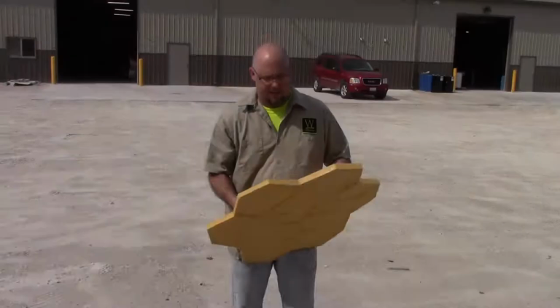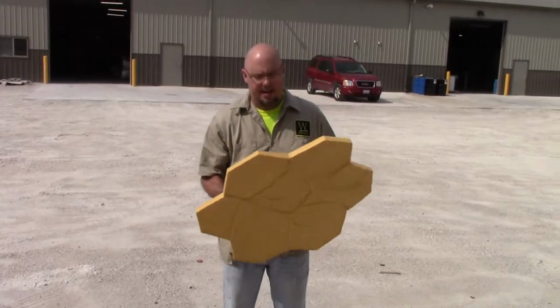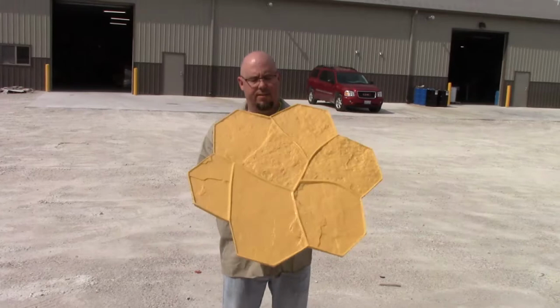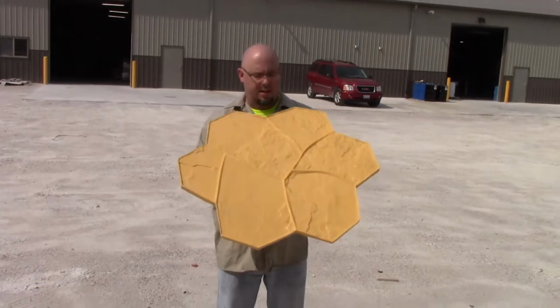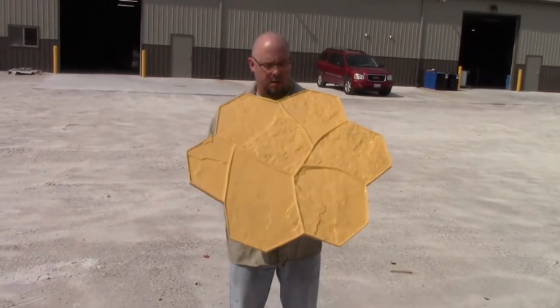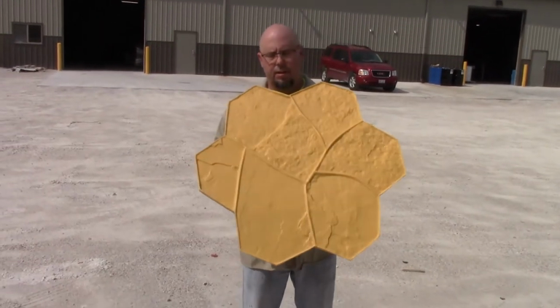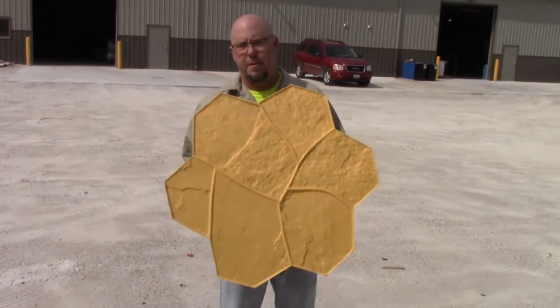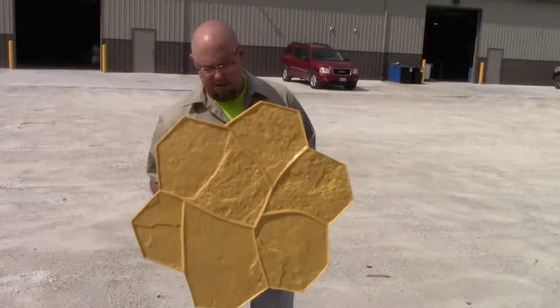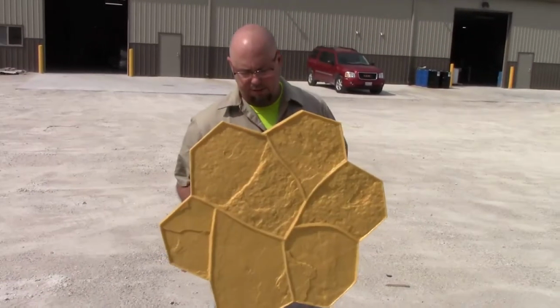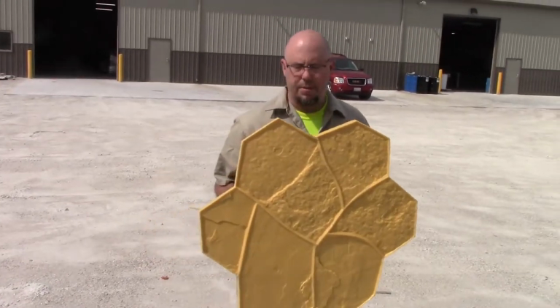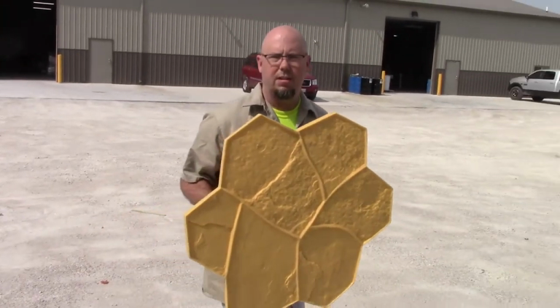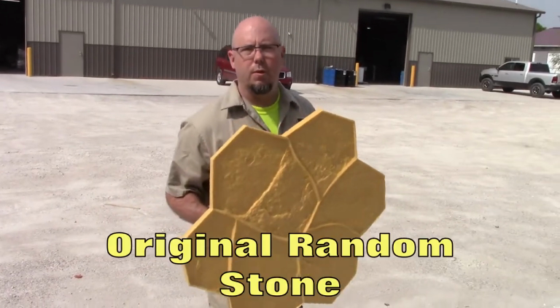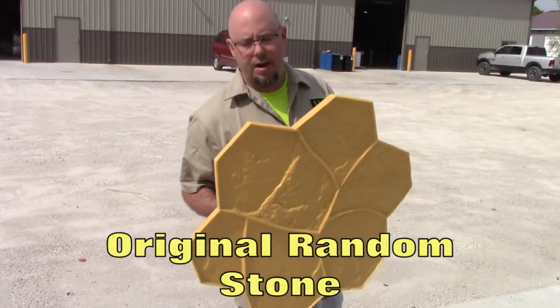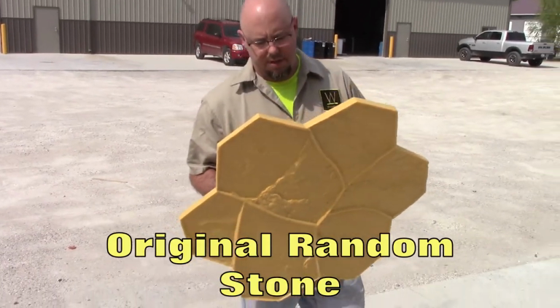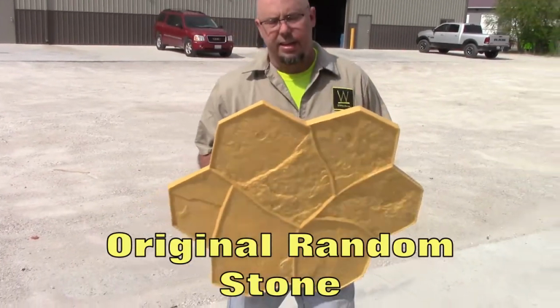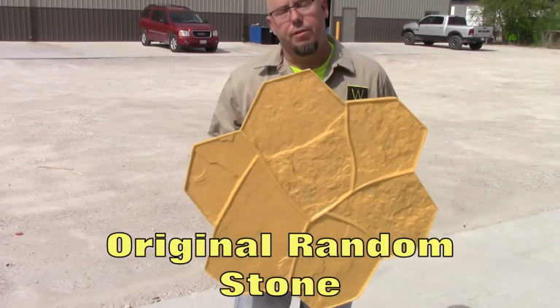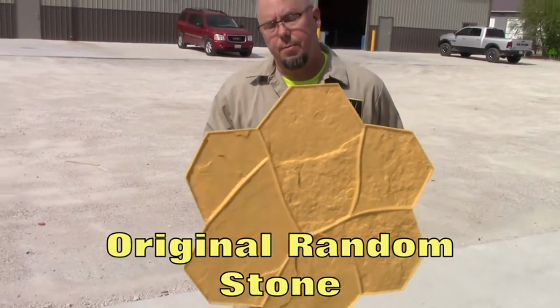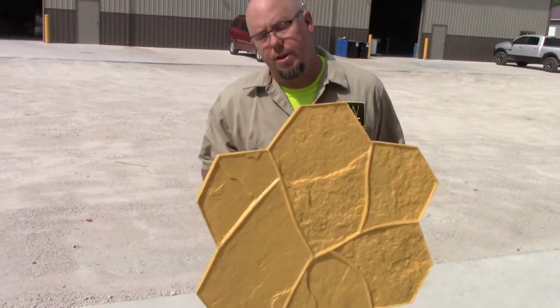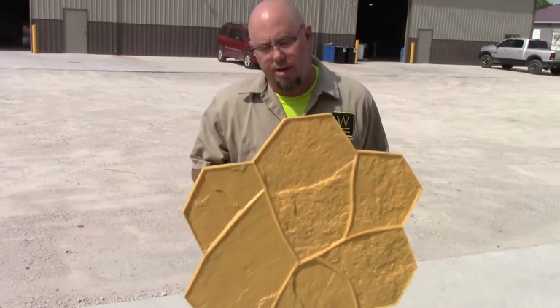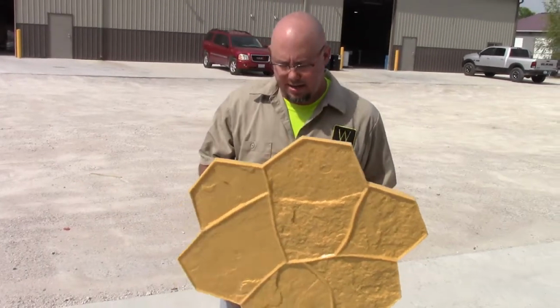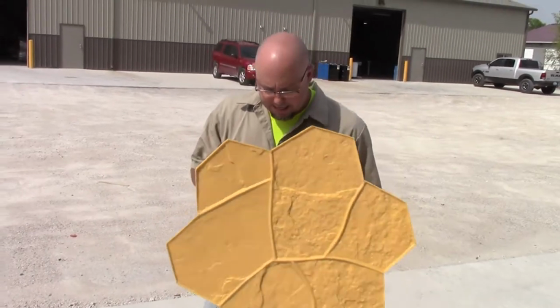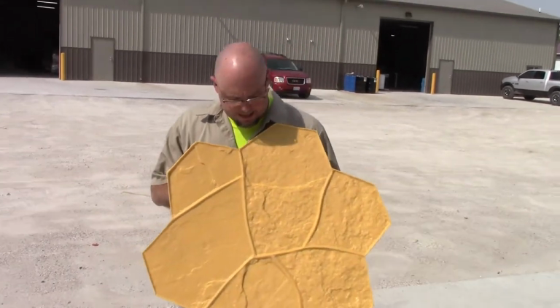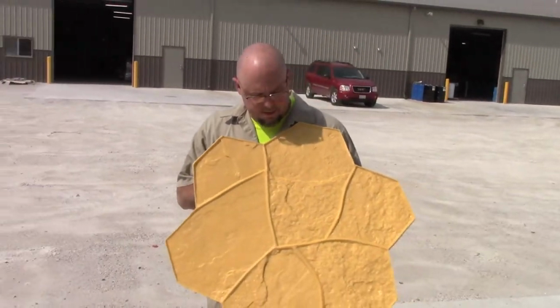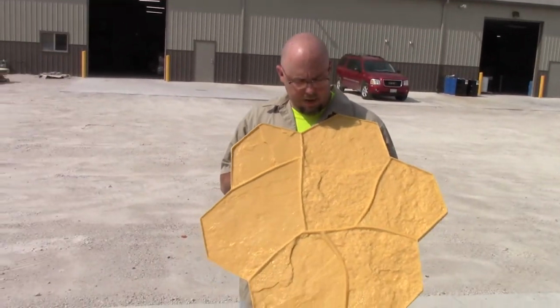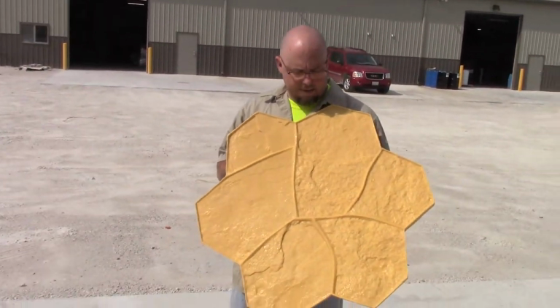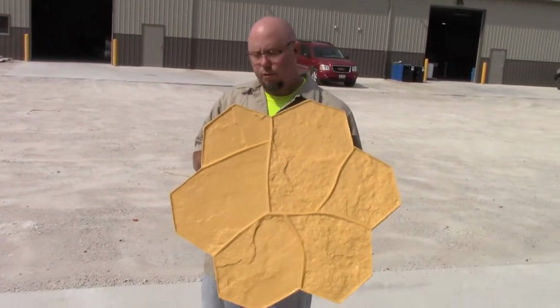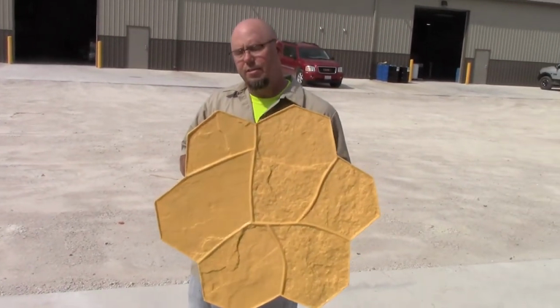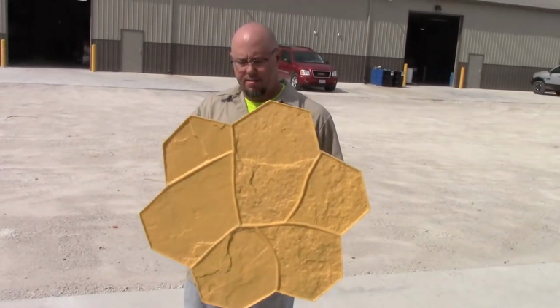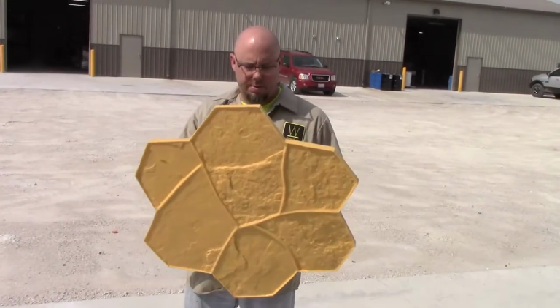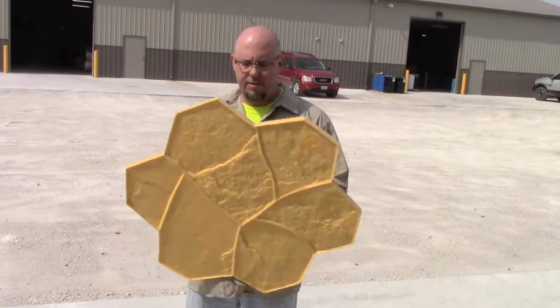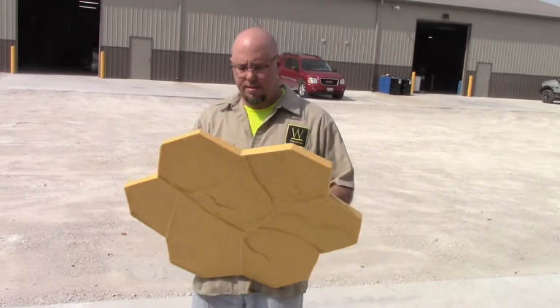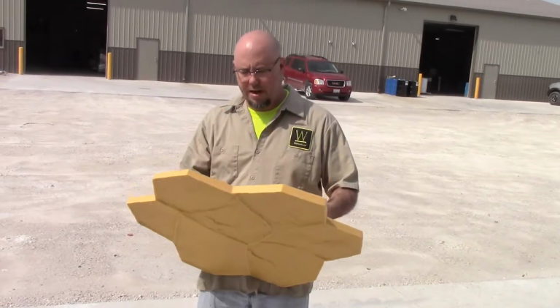Hey guys, we're going to talk a little bit about a stamp that we call the Original Random. It was the first random stone that we've done. We have several since then, but this is the main one.